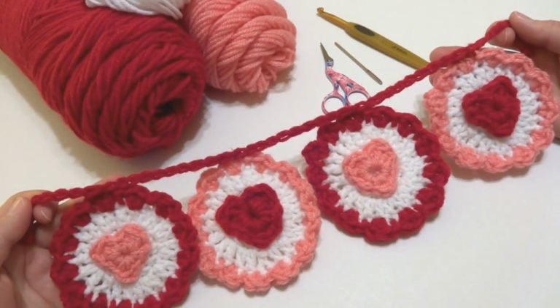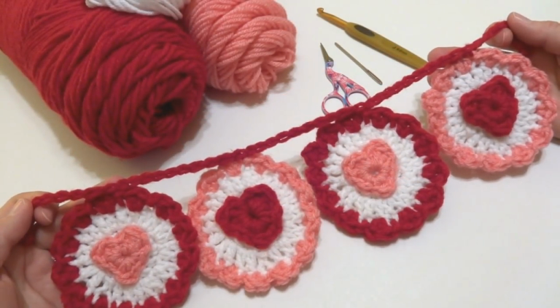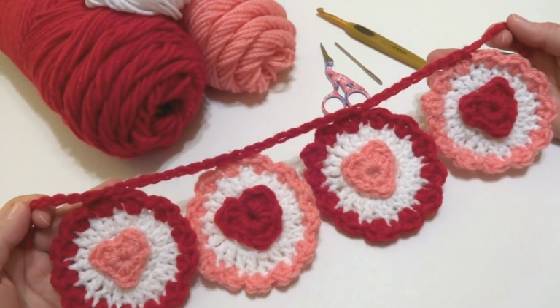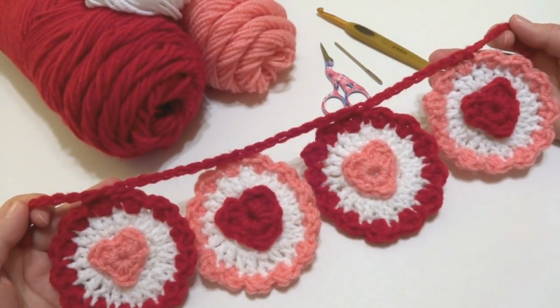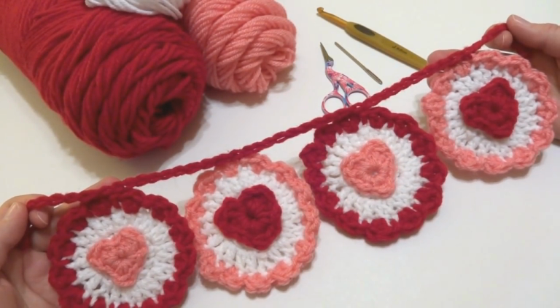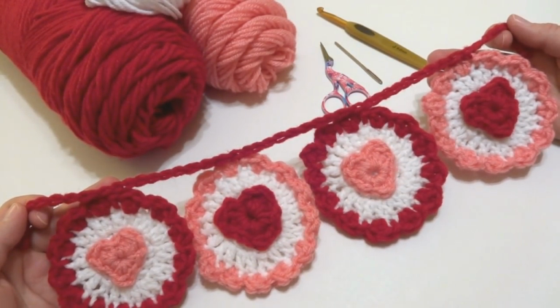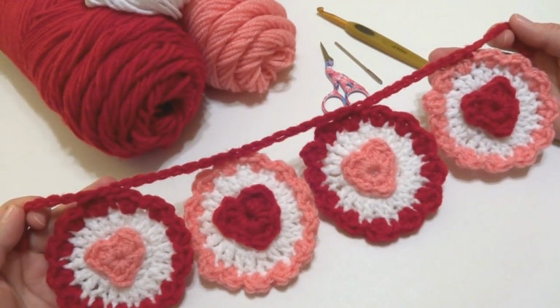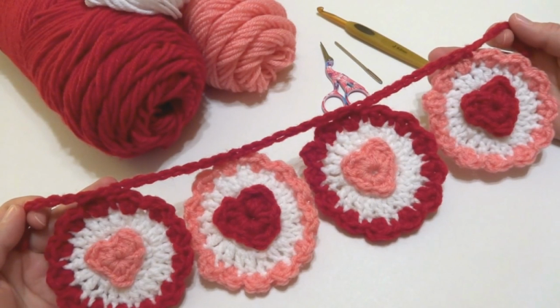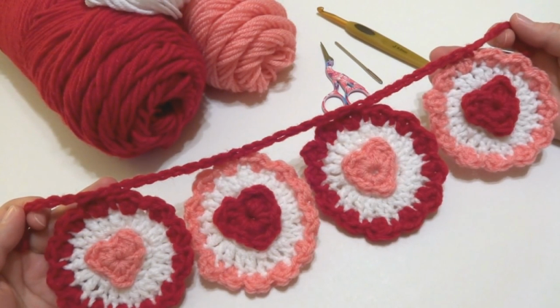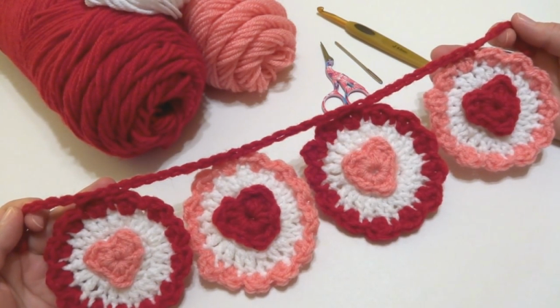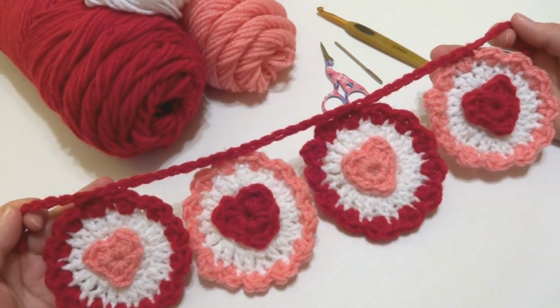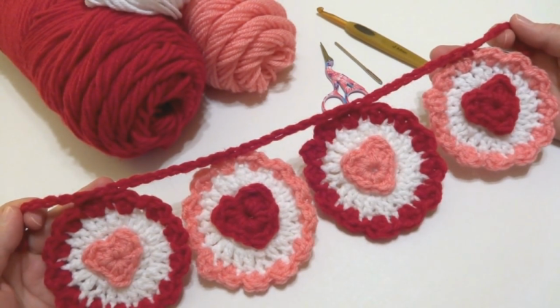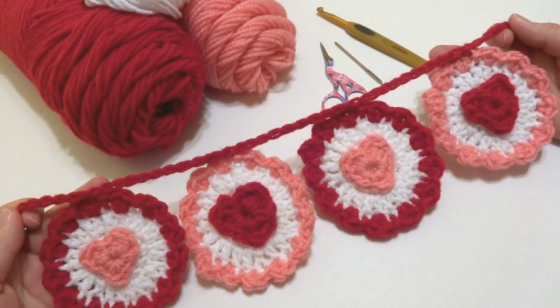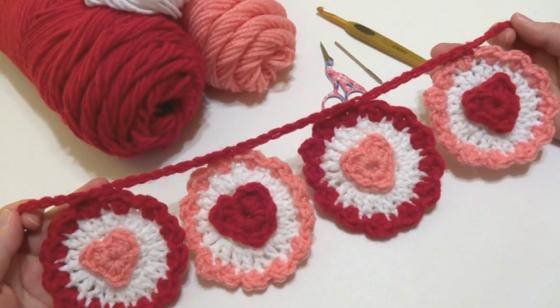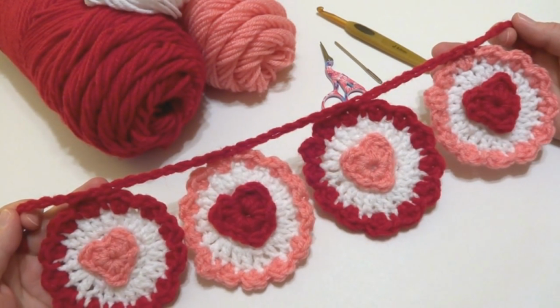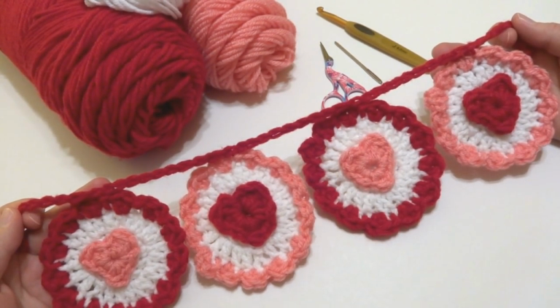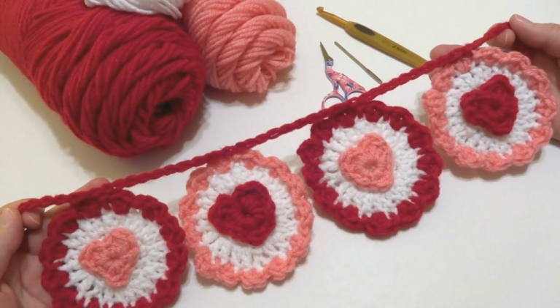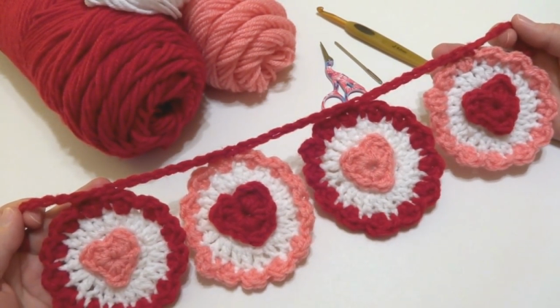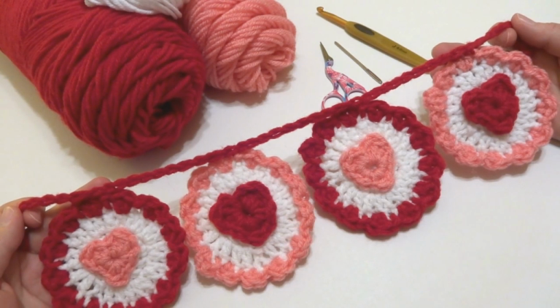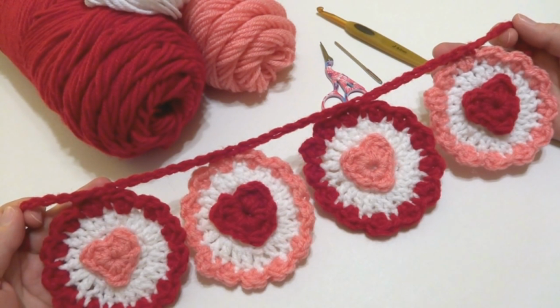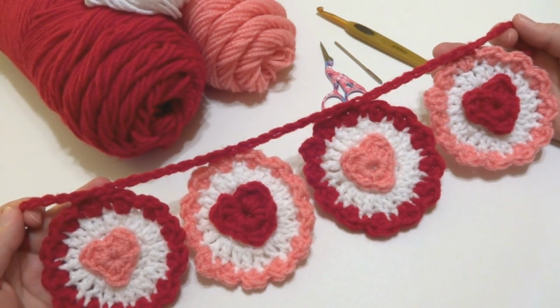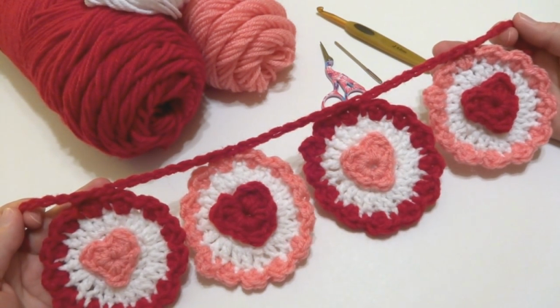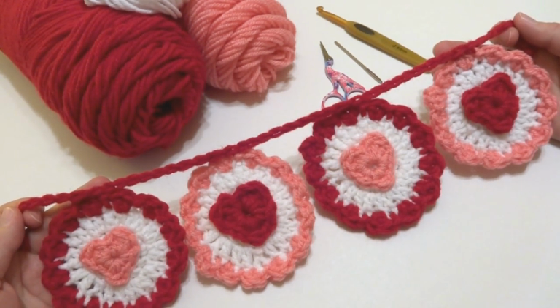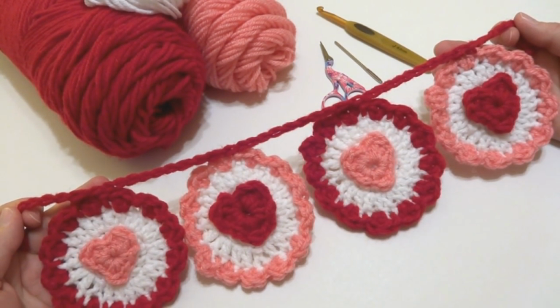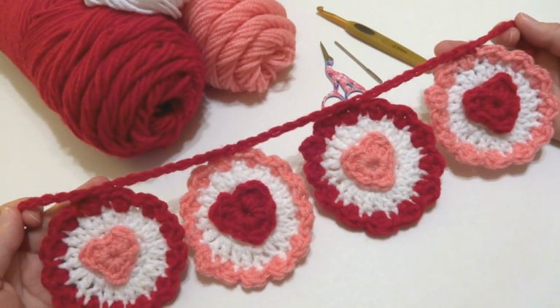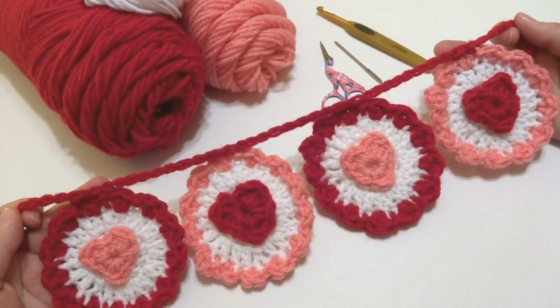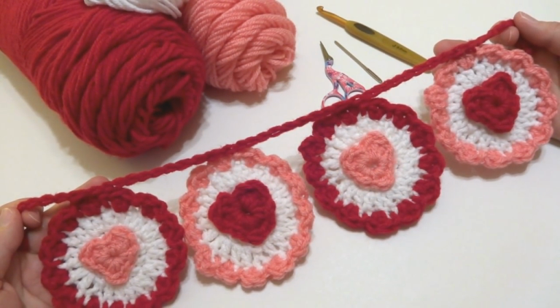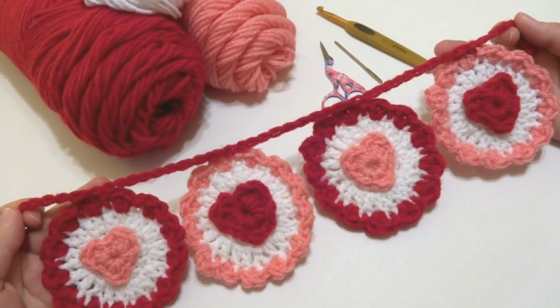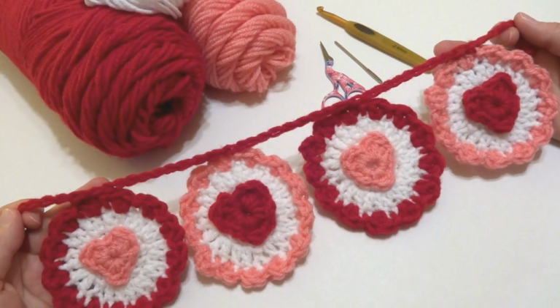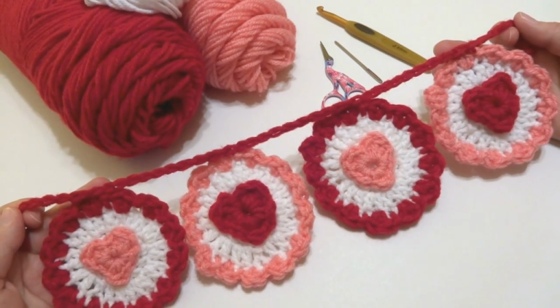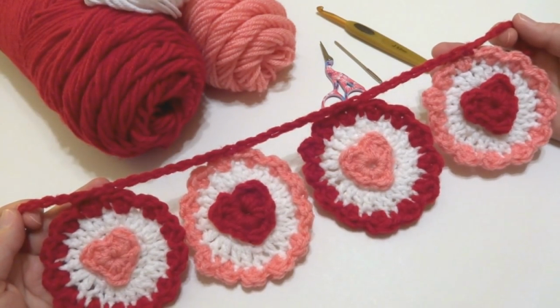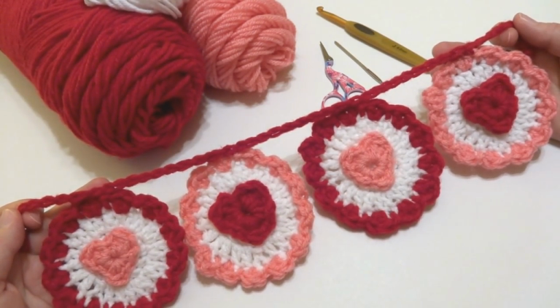Hi everyone, it's Jennifer from Fiber Flux. In this video I will show you how to crochet the Ruffle Heart Garland. This is a fun and festive little garland for Valentine's Day, or you can do yours in other colors for everyday.